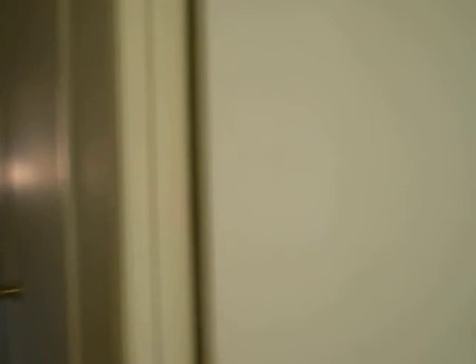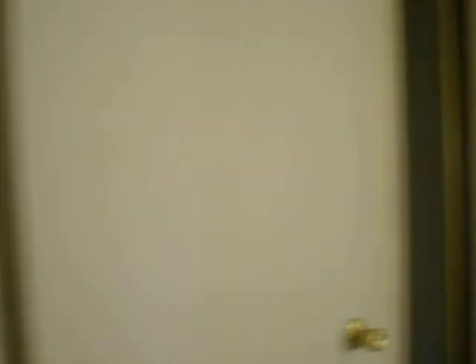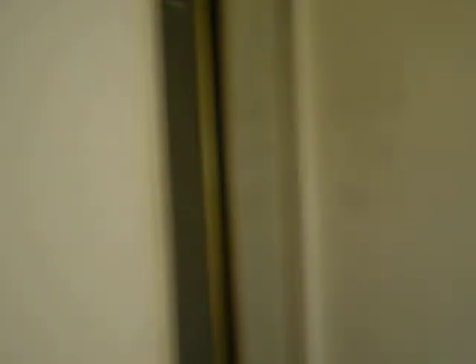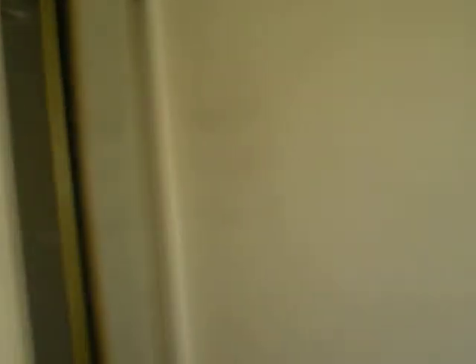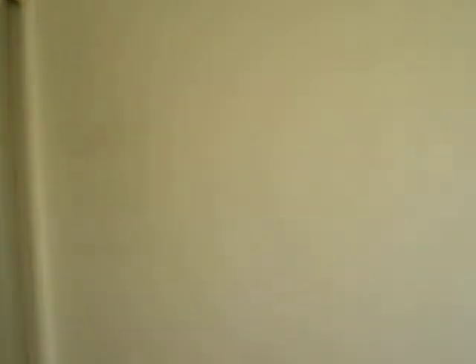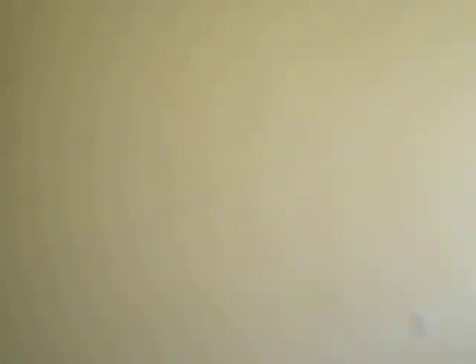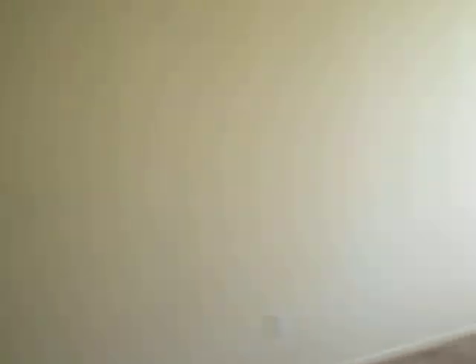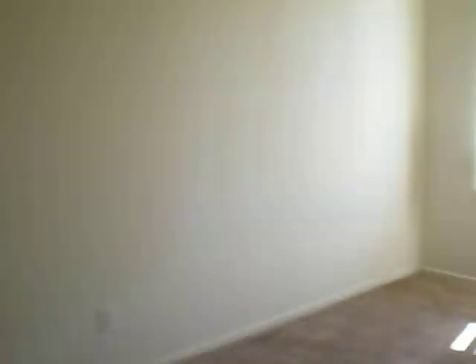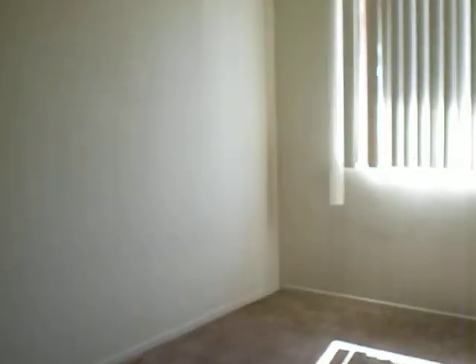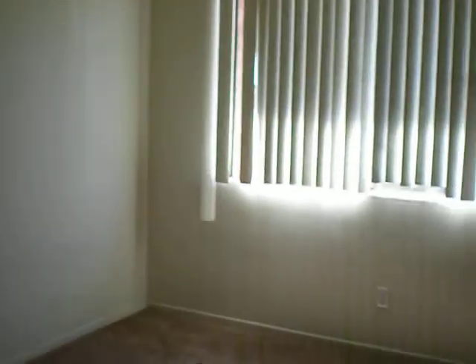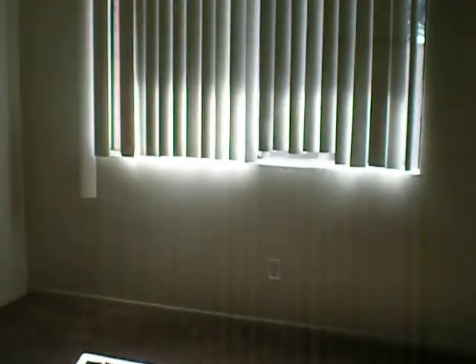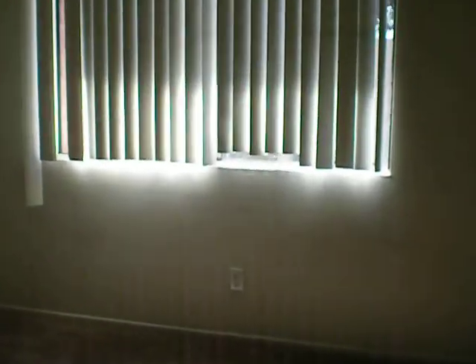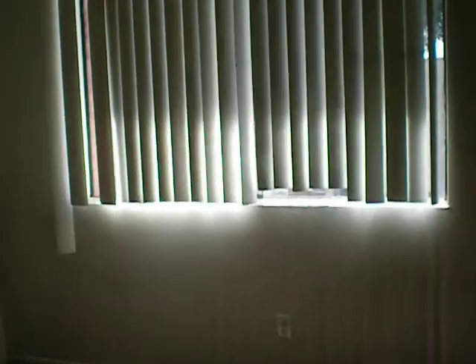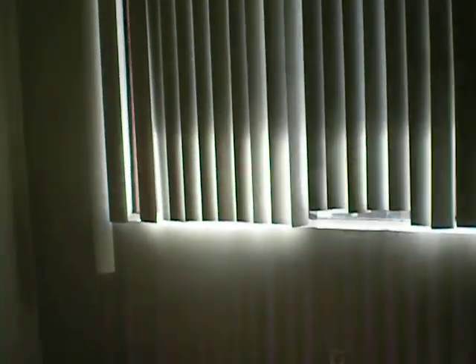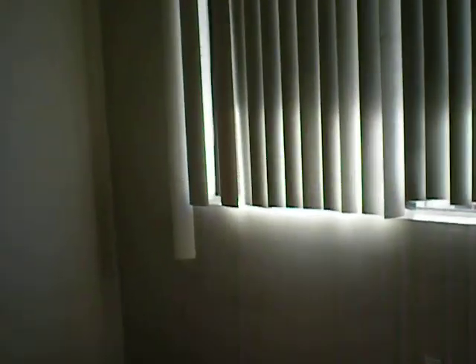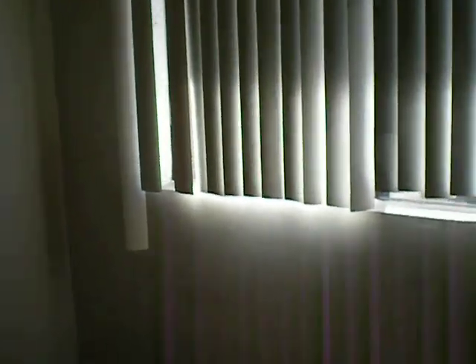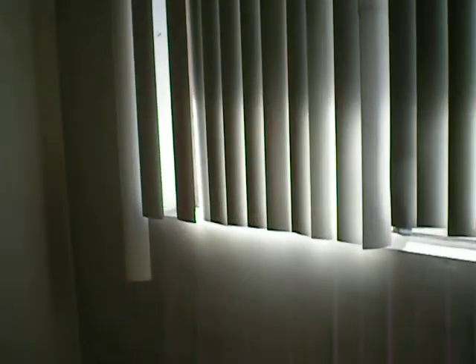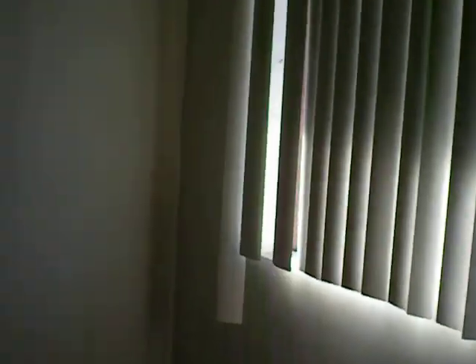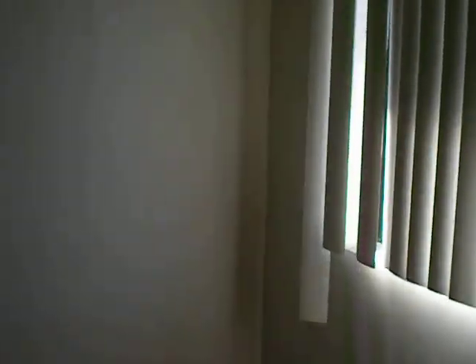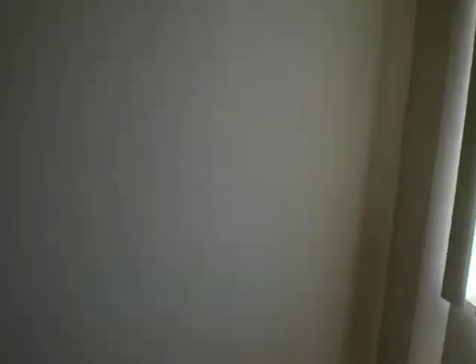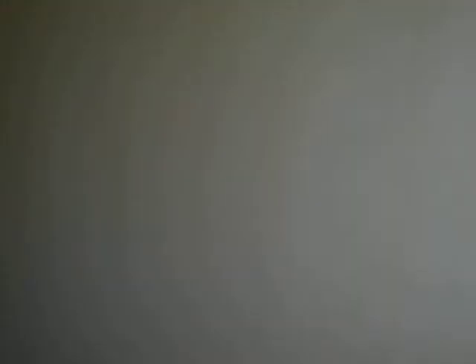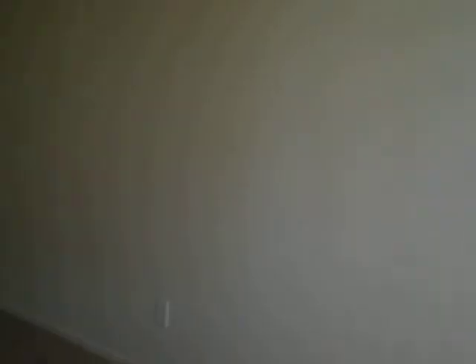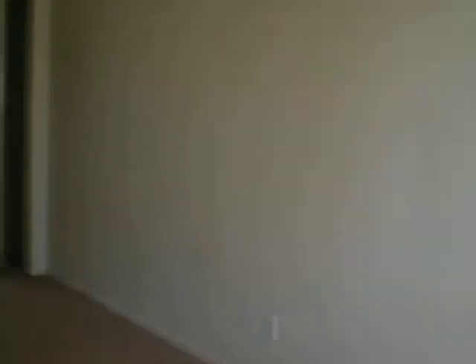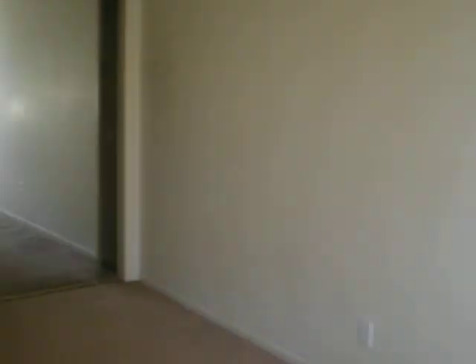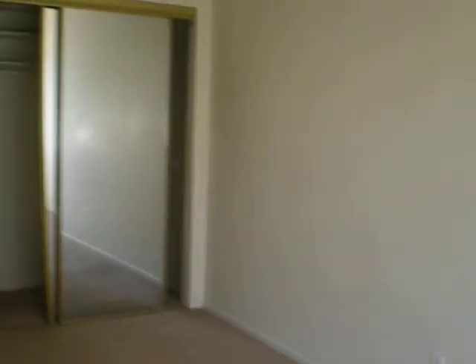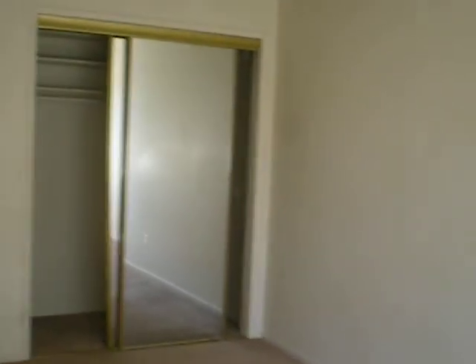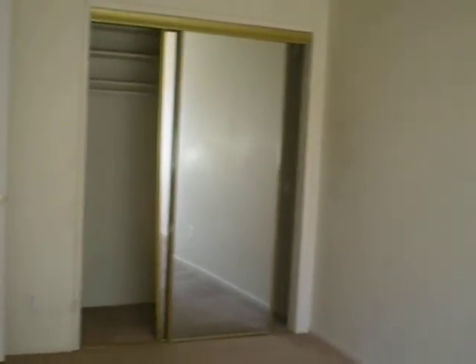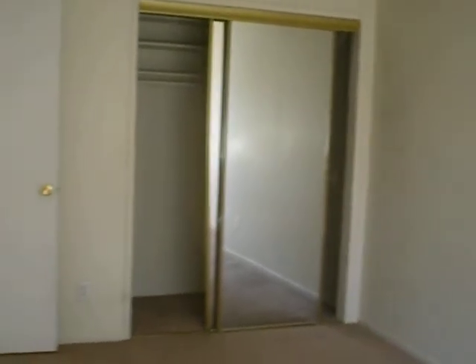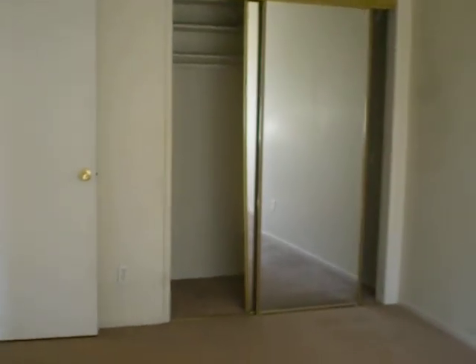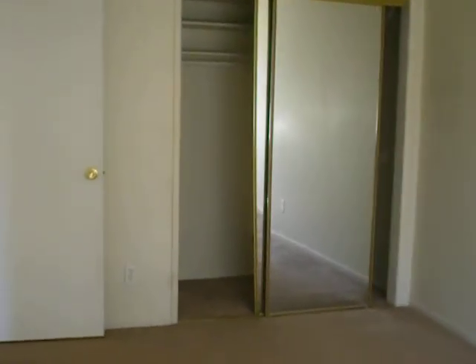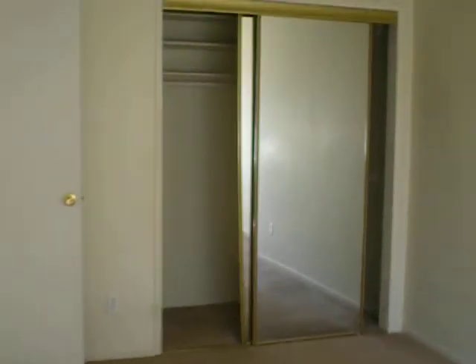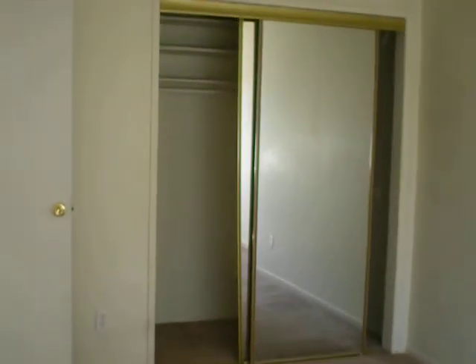Now we are going to go into the second bedroom. Here is the closet space in the second bedroom.